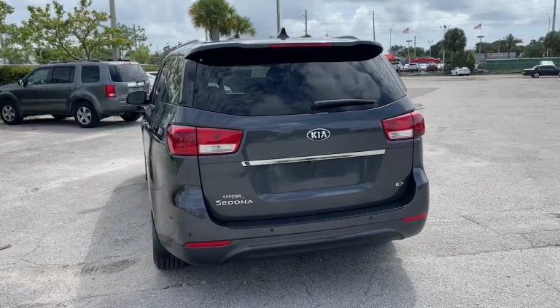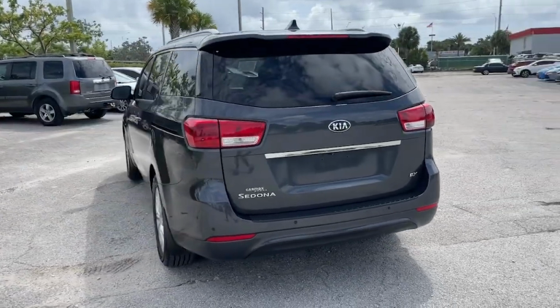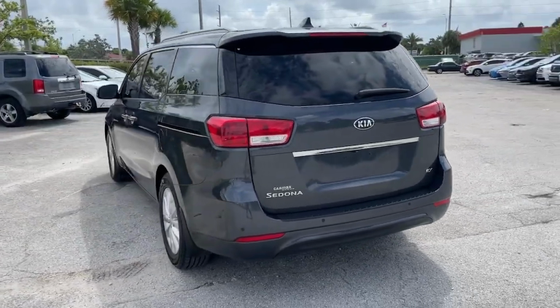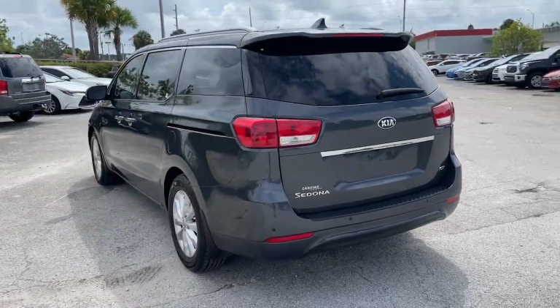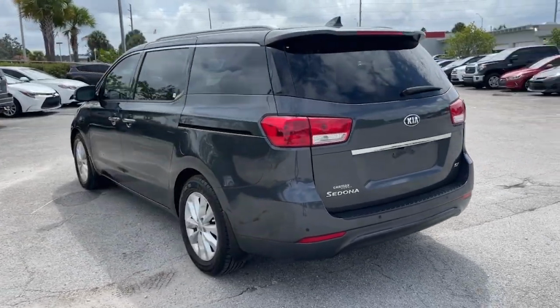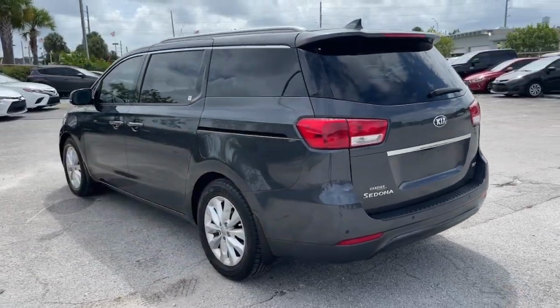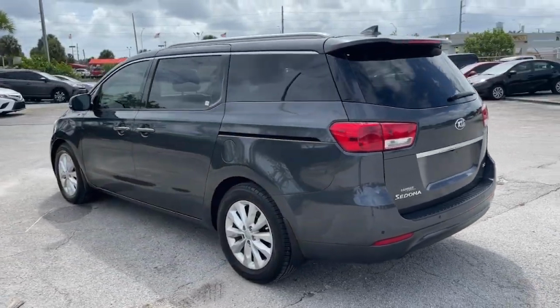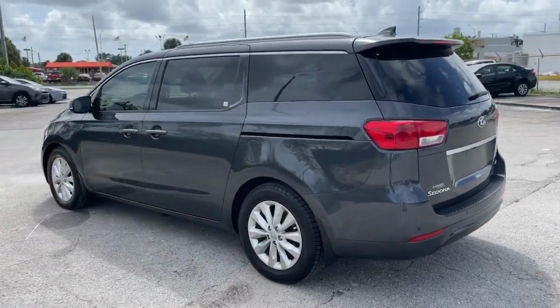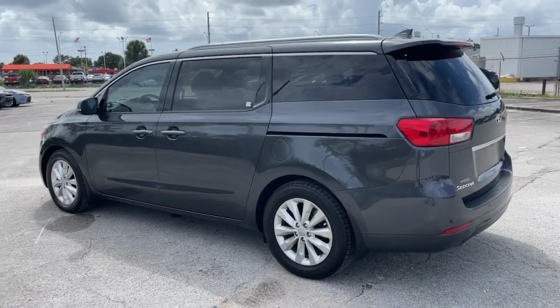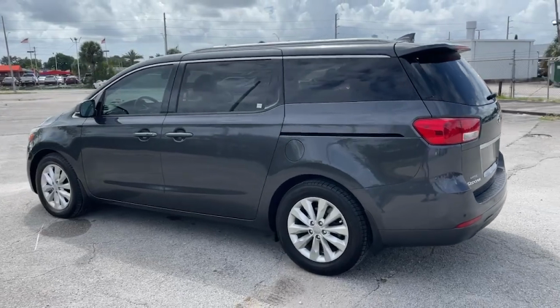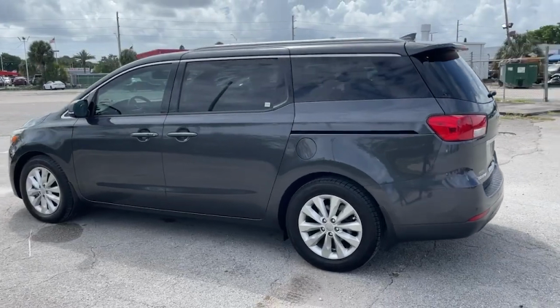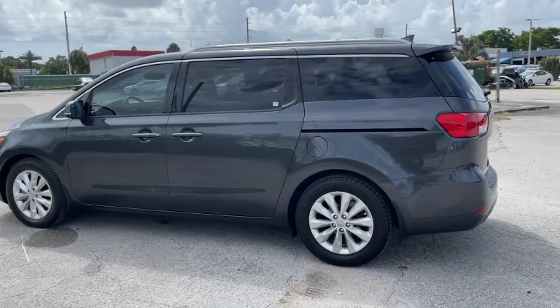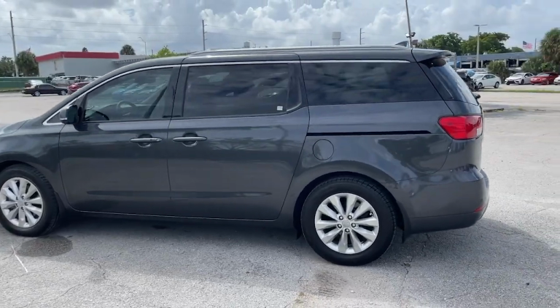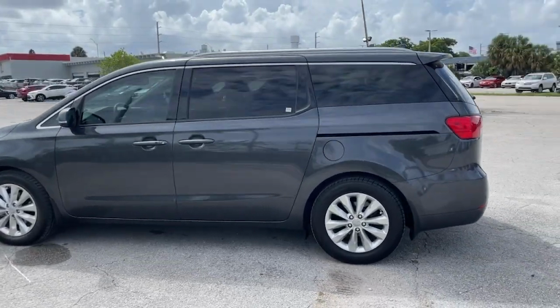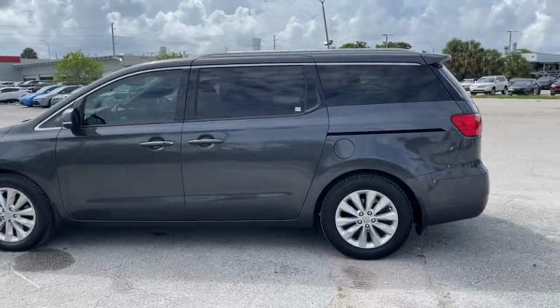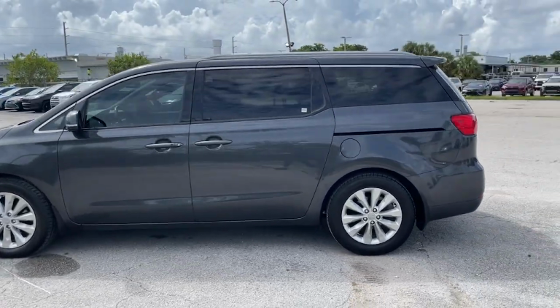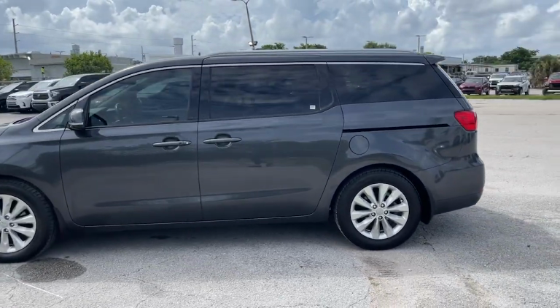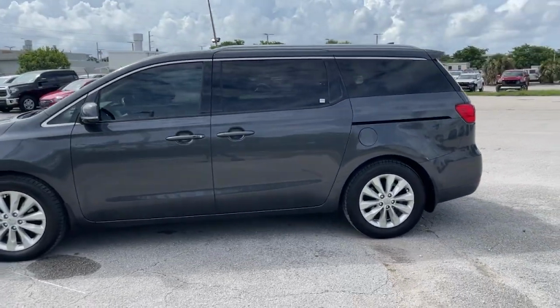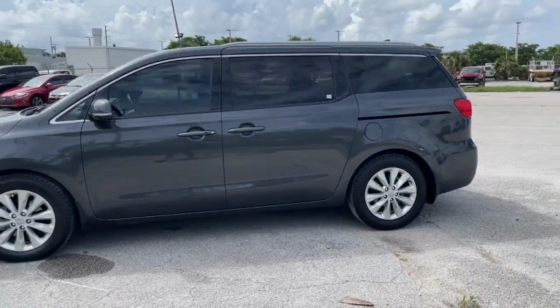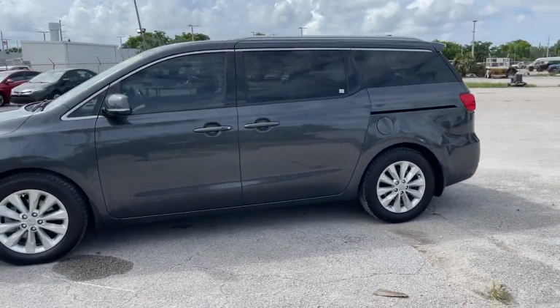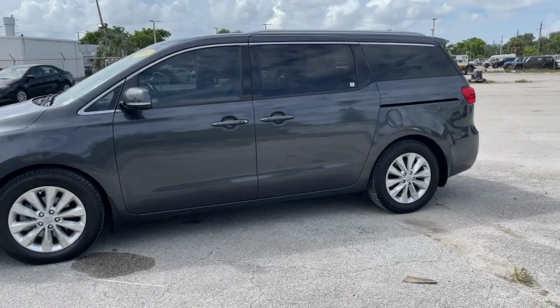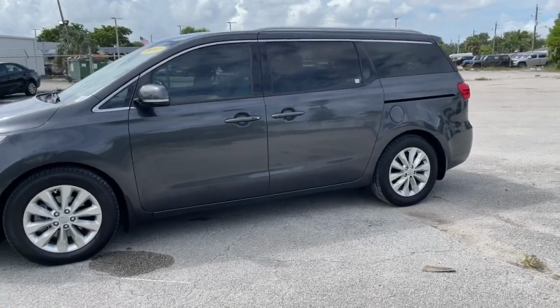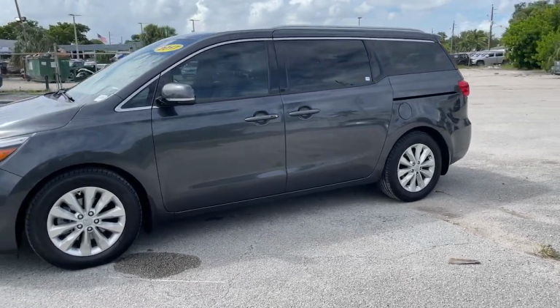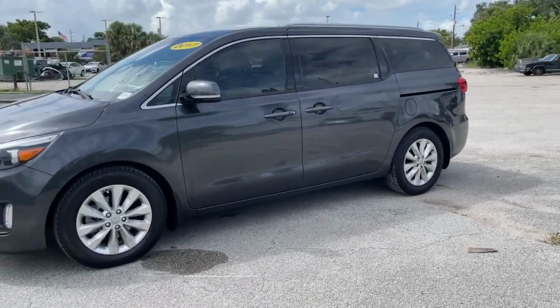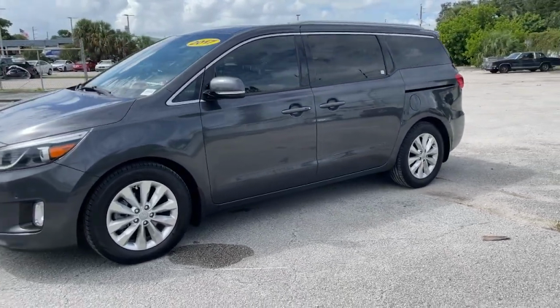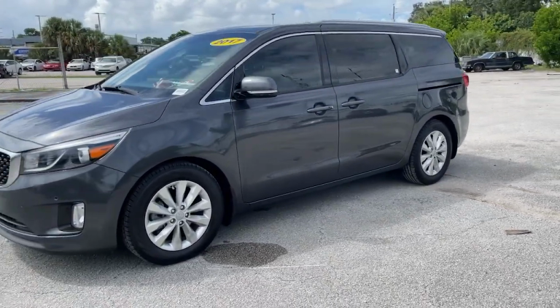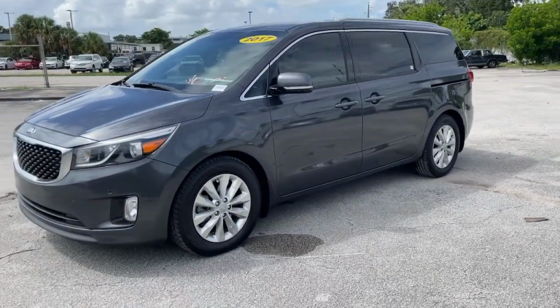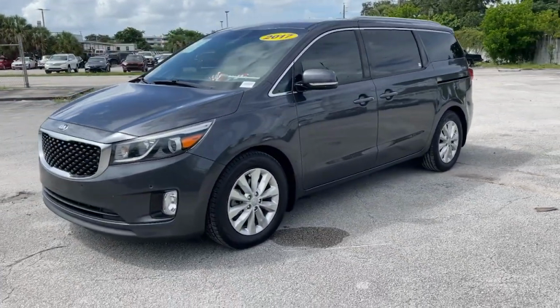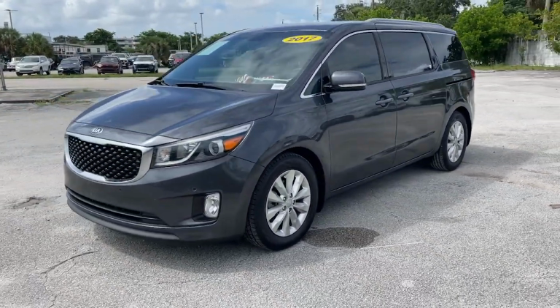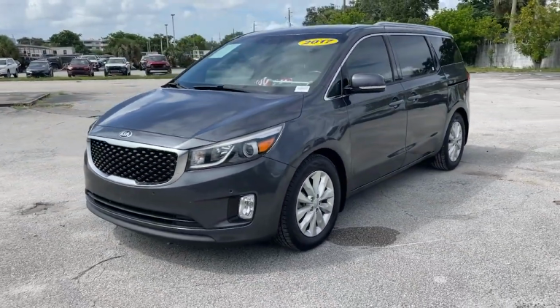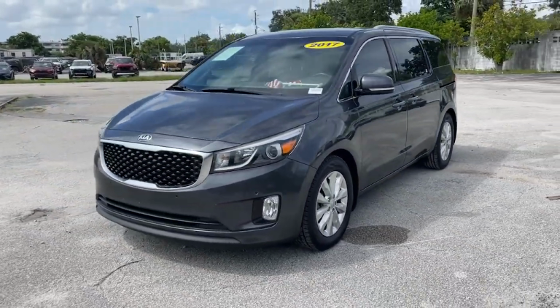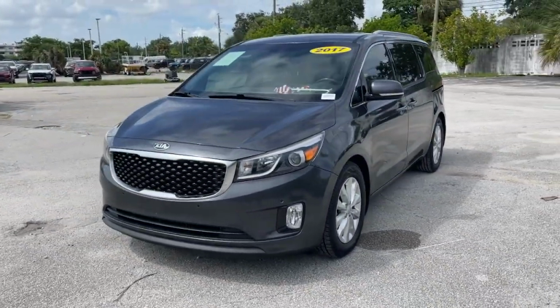This modern minivan delivers plush seating, a suite of passenger conveniences, agile steering, easy maneuverability, a touchscreen infotainment system, and handsome looks. The following are some of this vehicle's highlighted options.